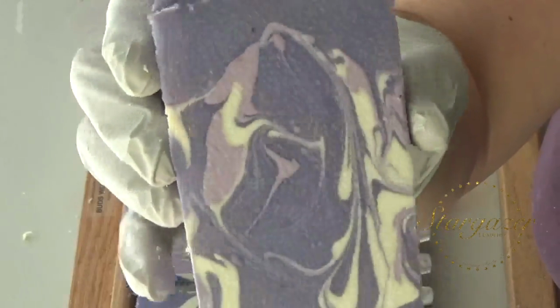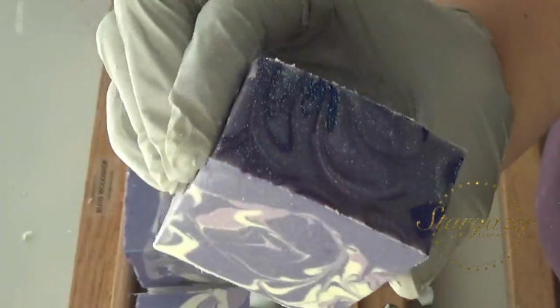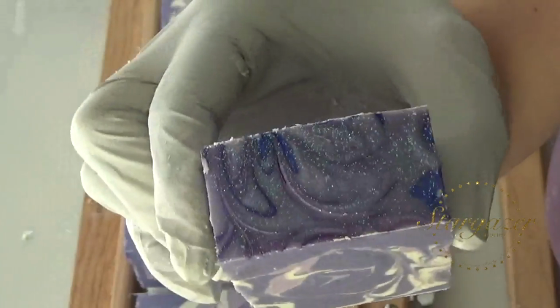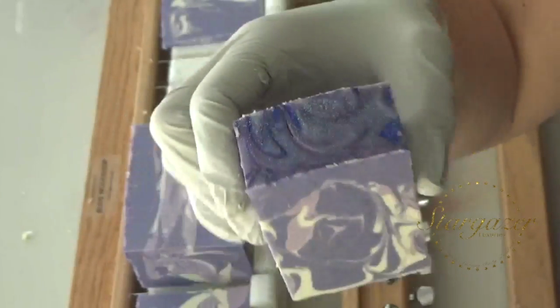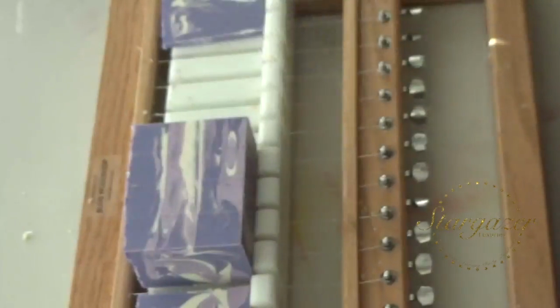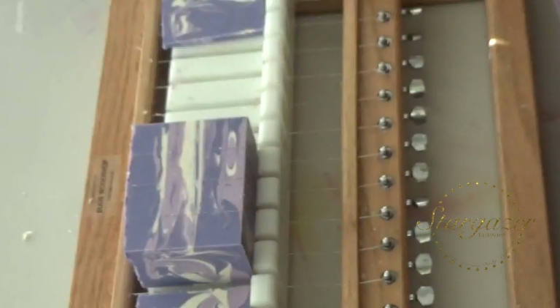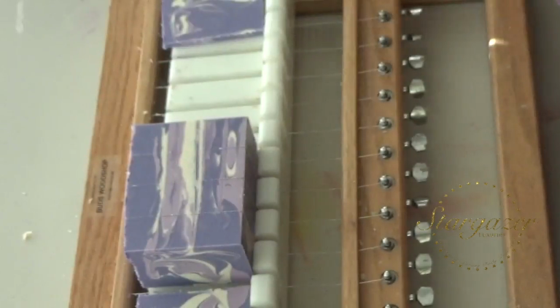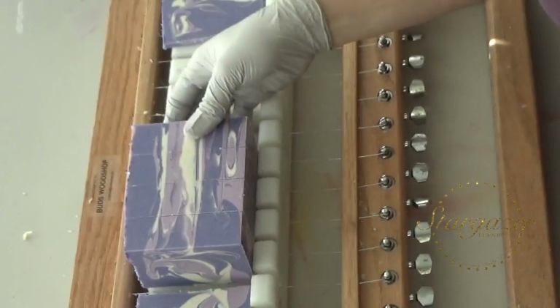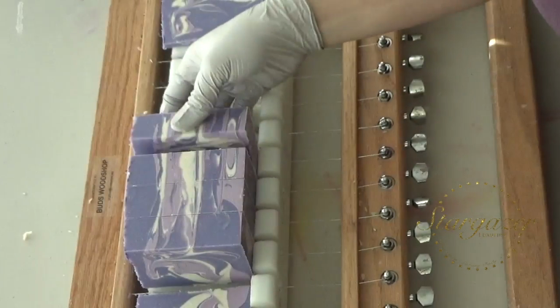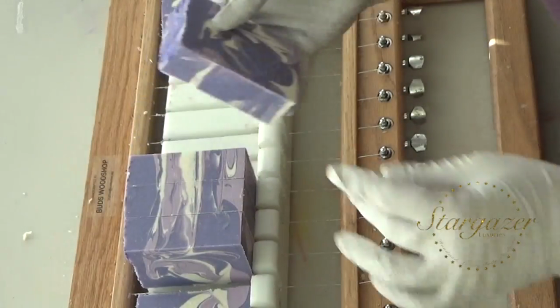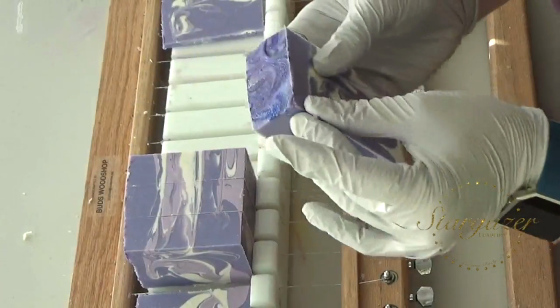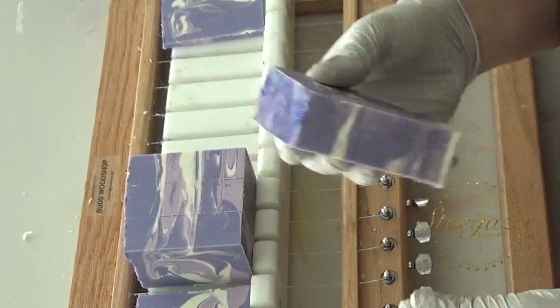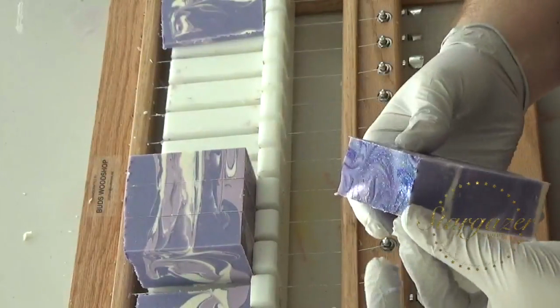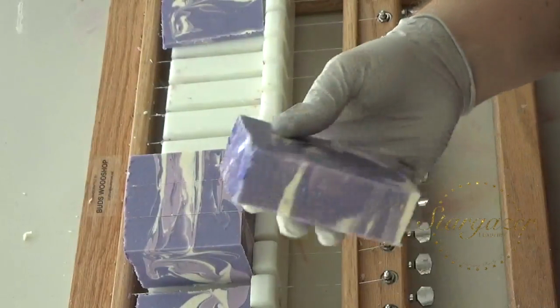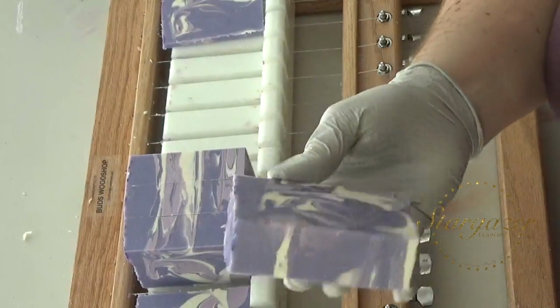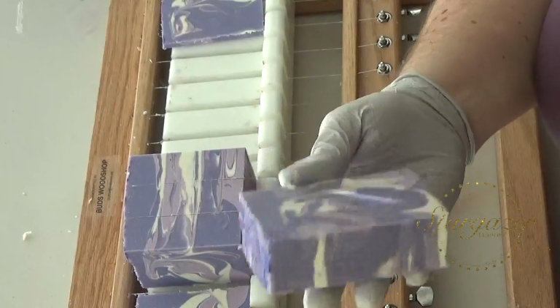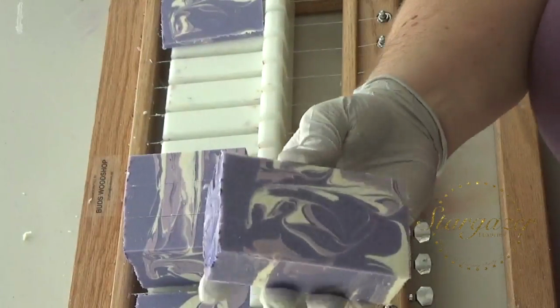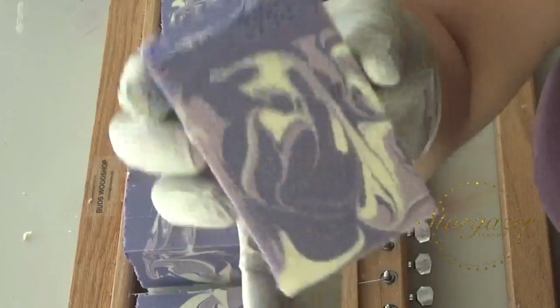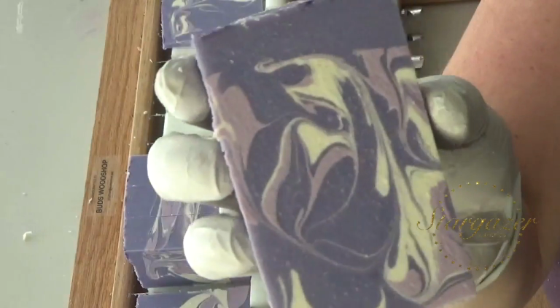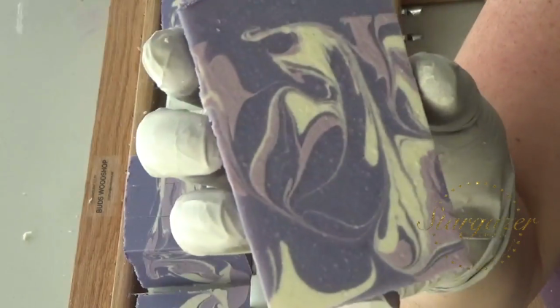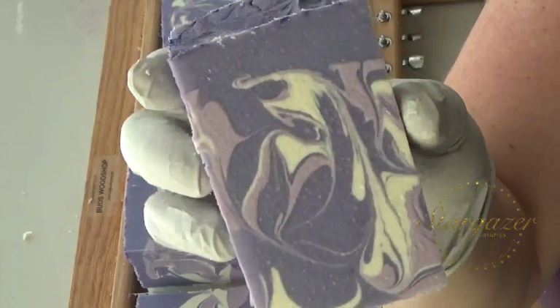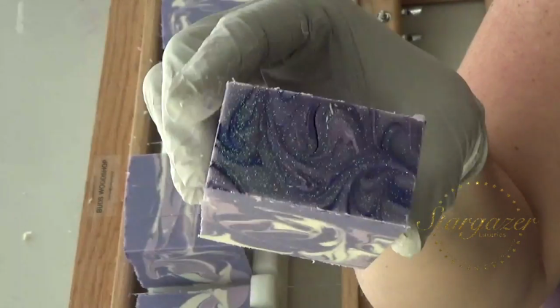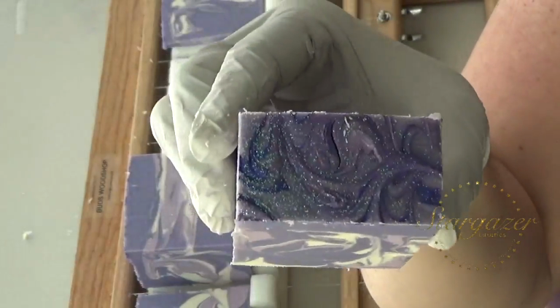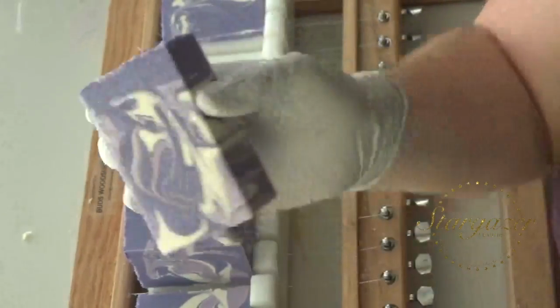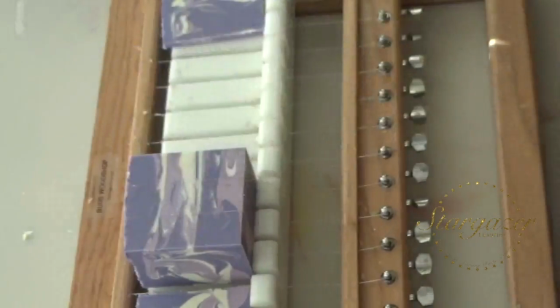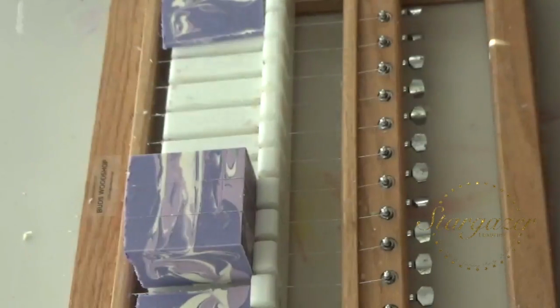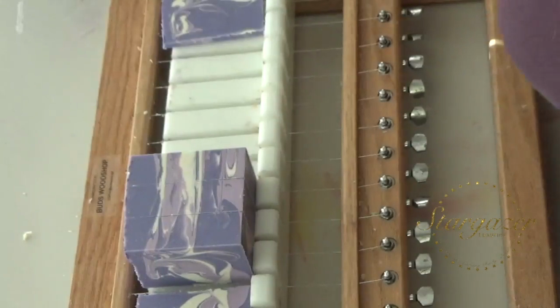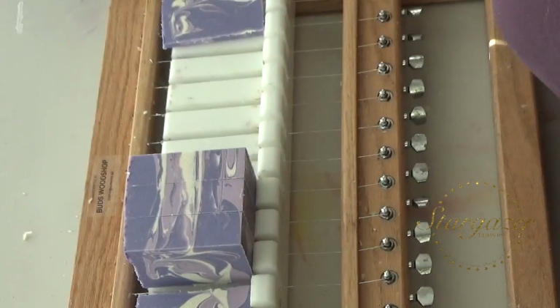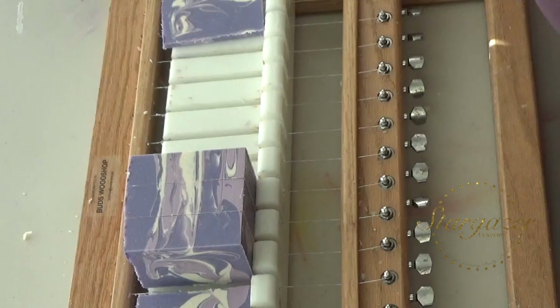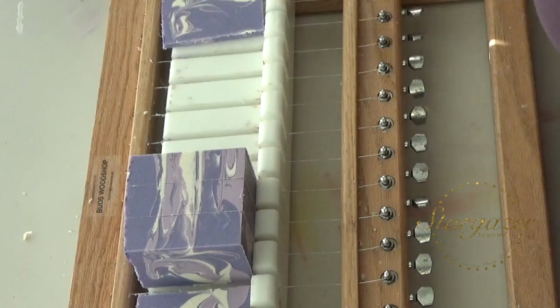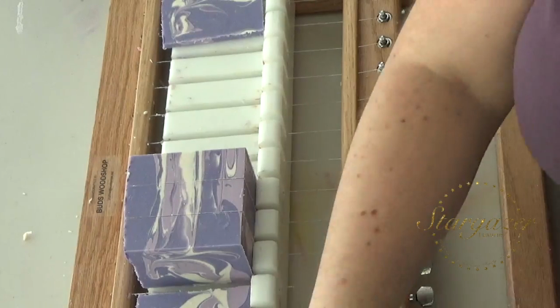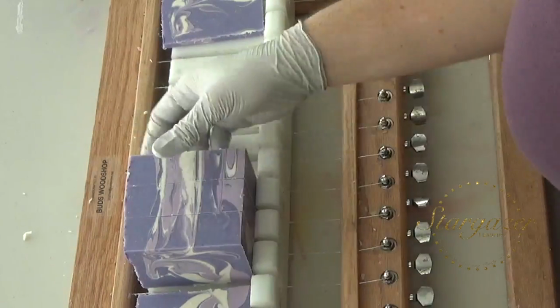This is a little darker than I normally do with this soap, but I like it. Because I have a lavender soap right now, I try to make sure that my soaps don't look alike. I want them to stand out when I'm at a show and they're on a shelf. I want them to be unique.